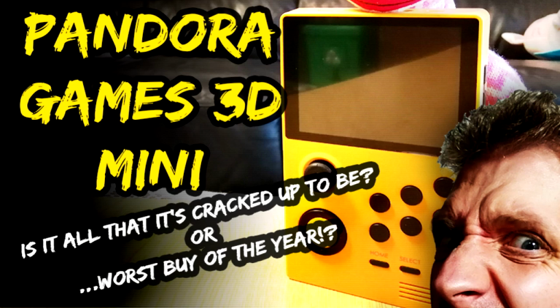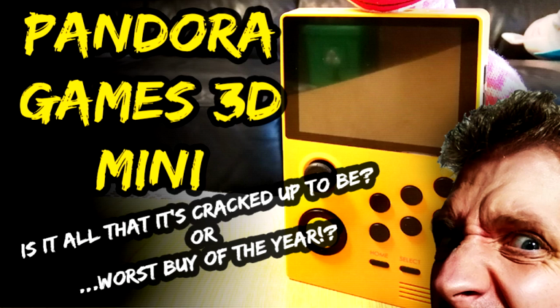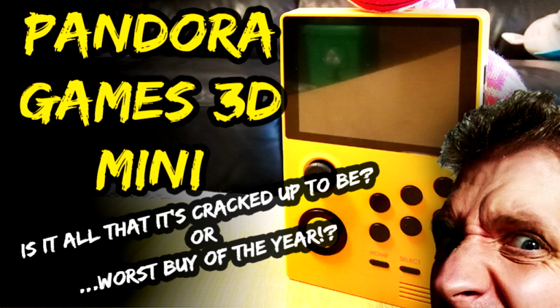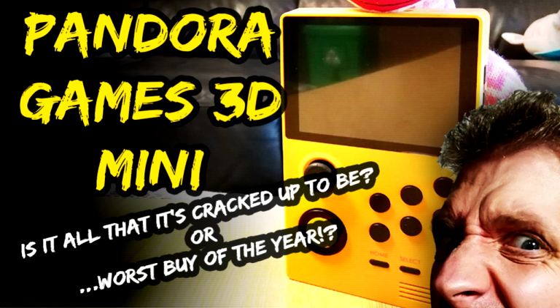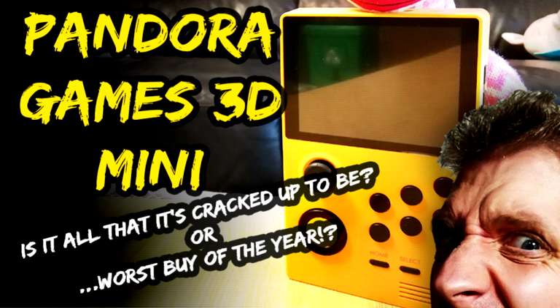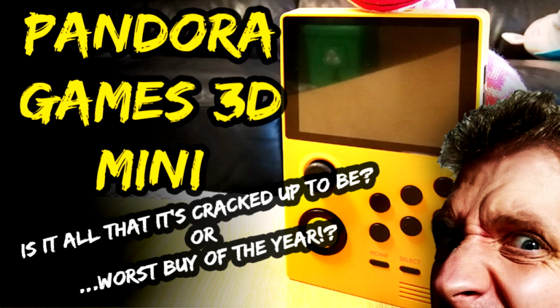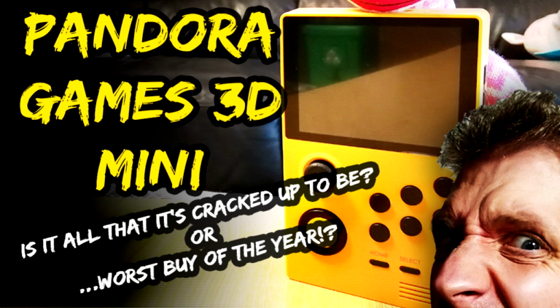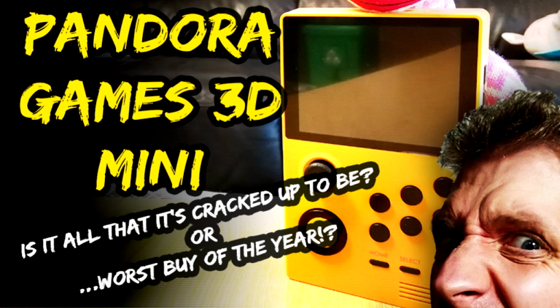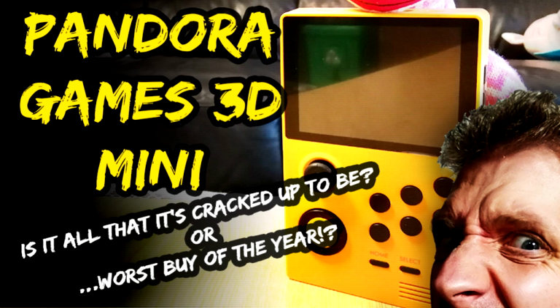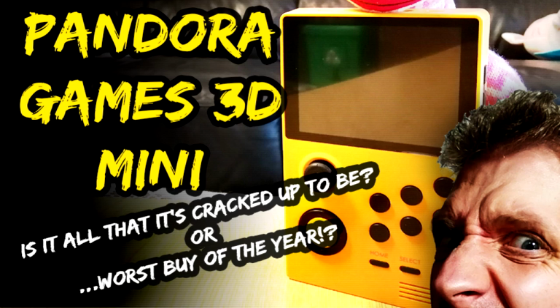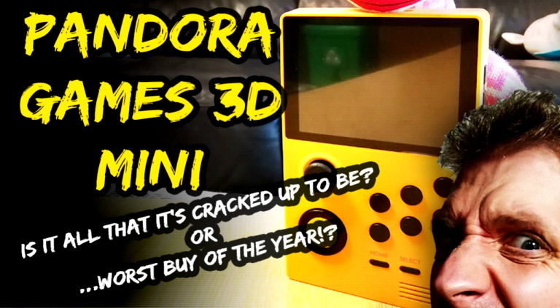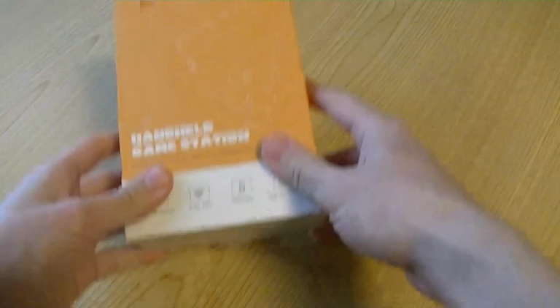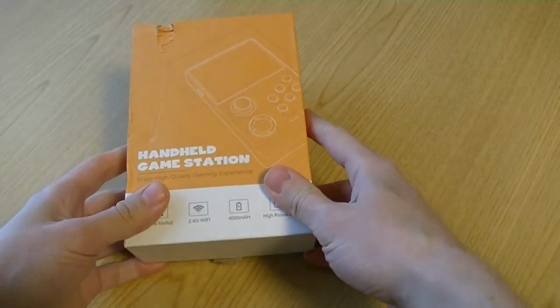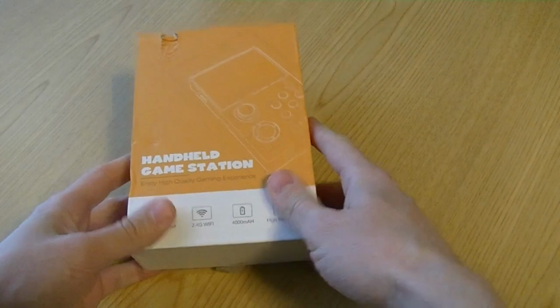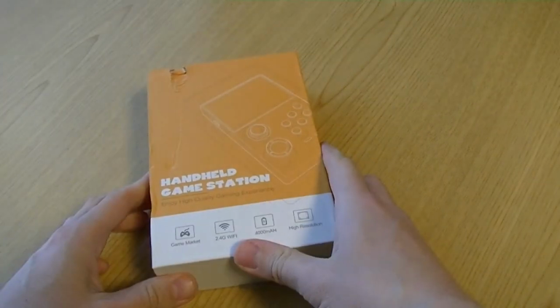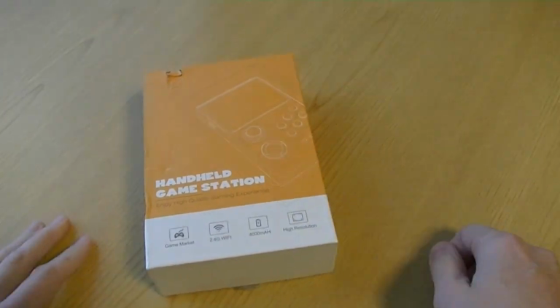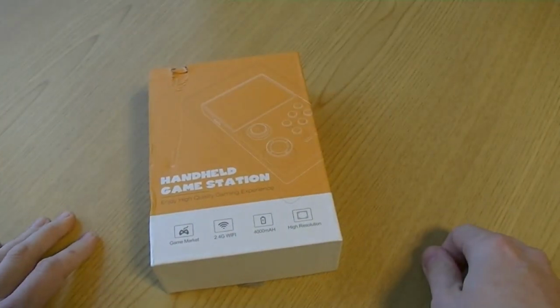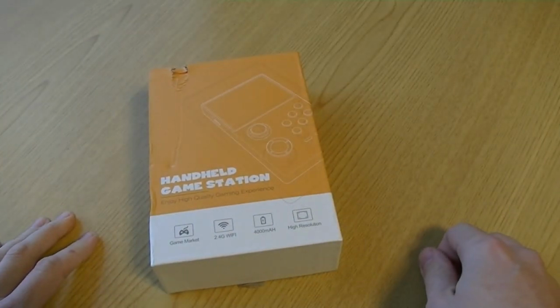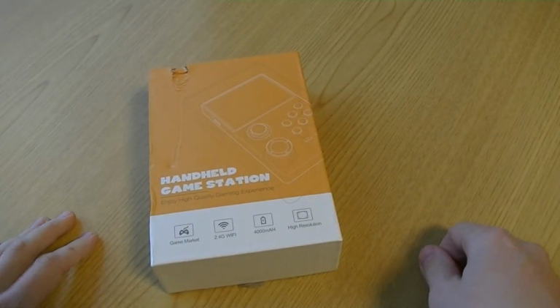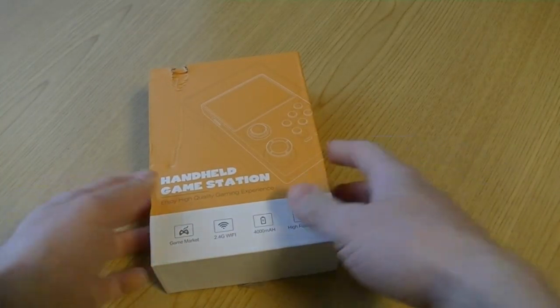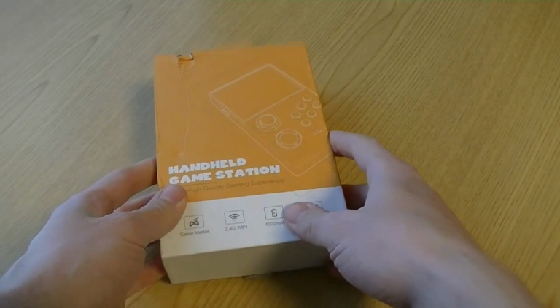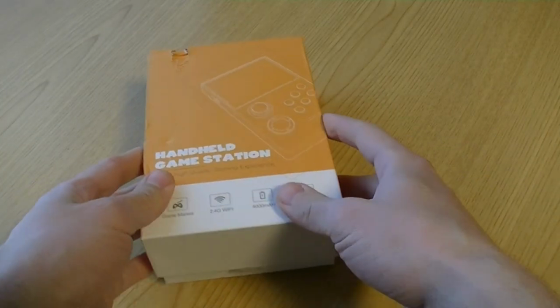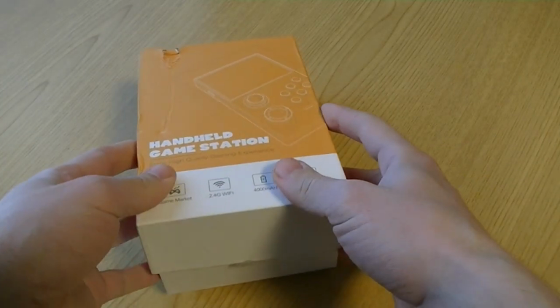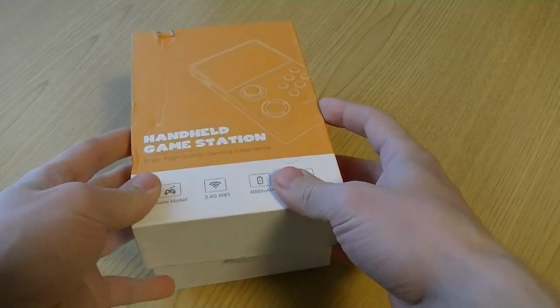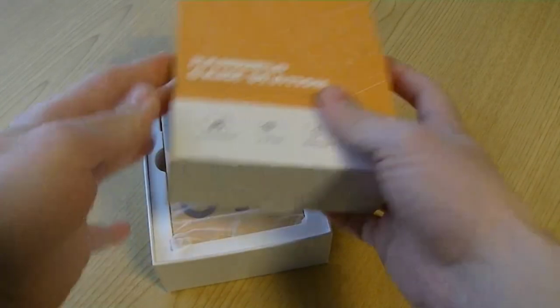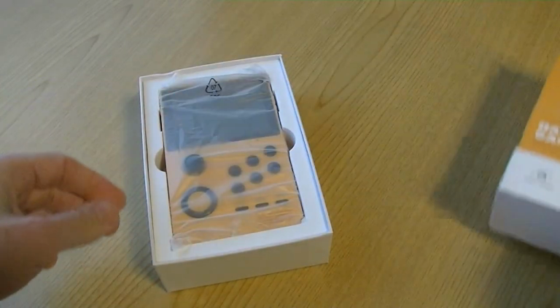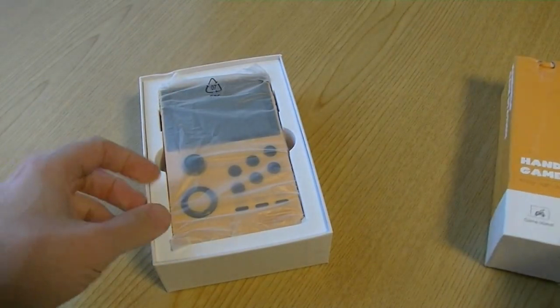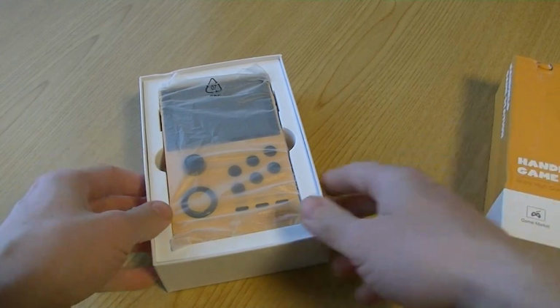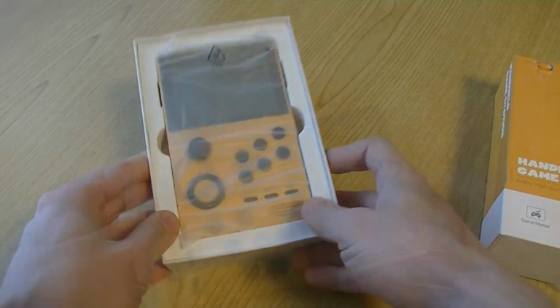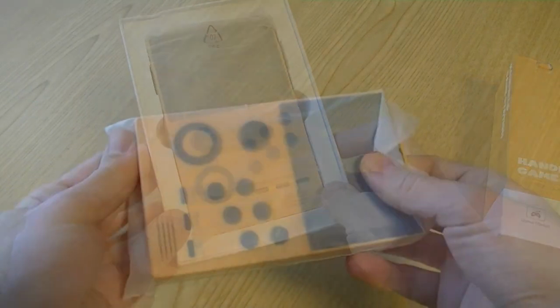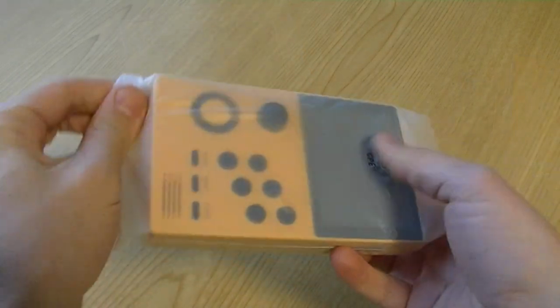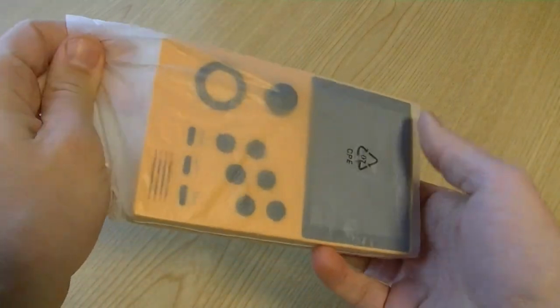Hello, today we're going to look at the Pandora Games 3D Mini. So here we have the box, let's open it up, and we've got a handheld. Looks pretty good.